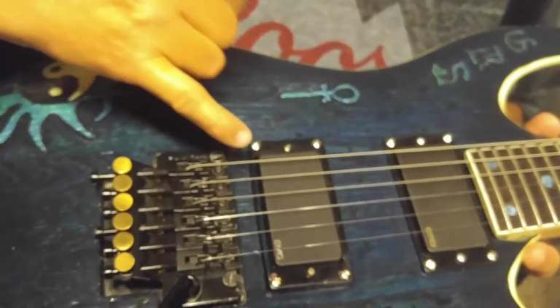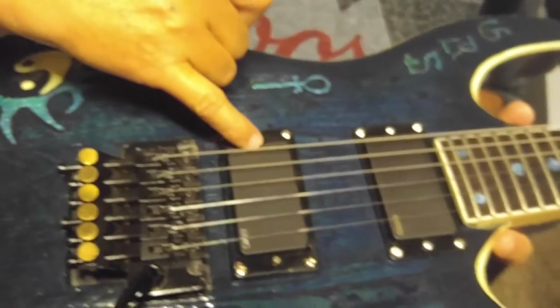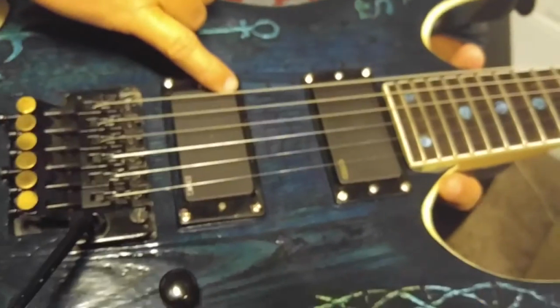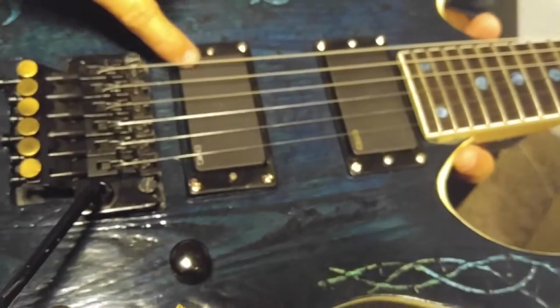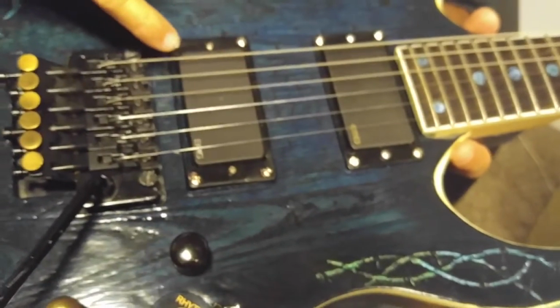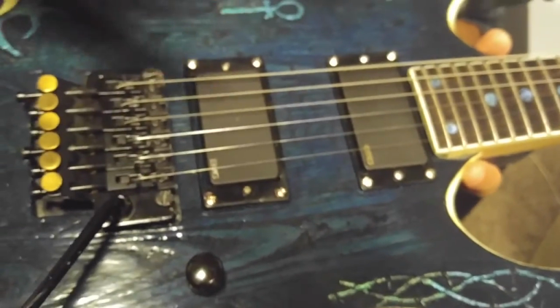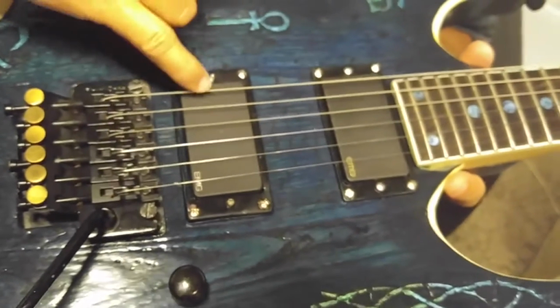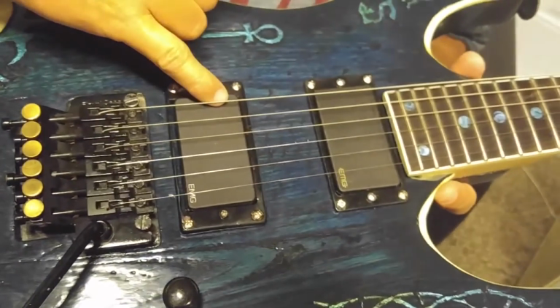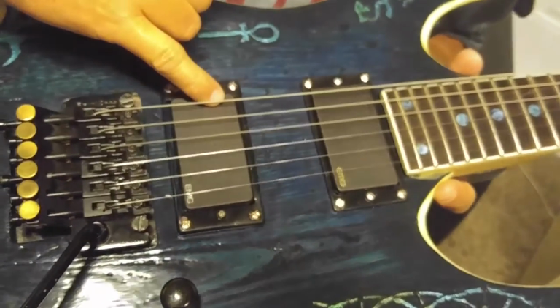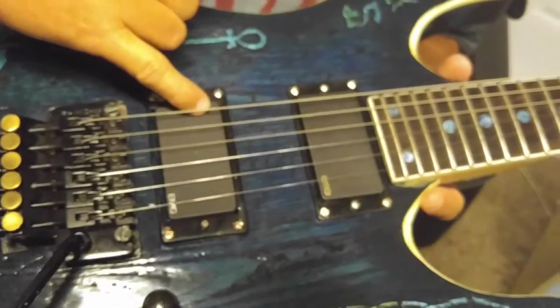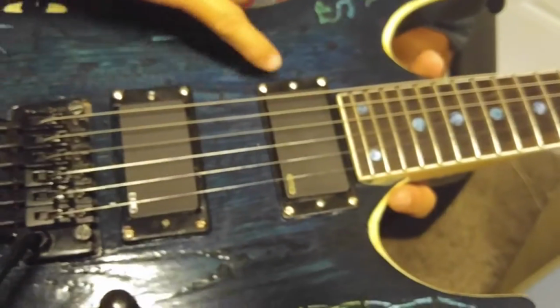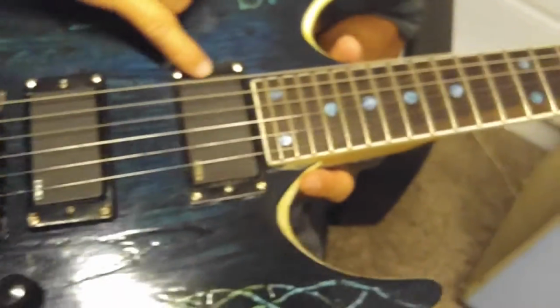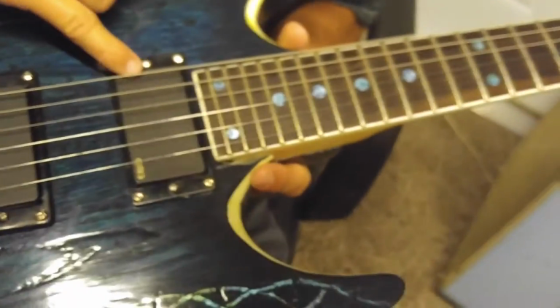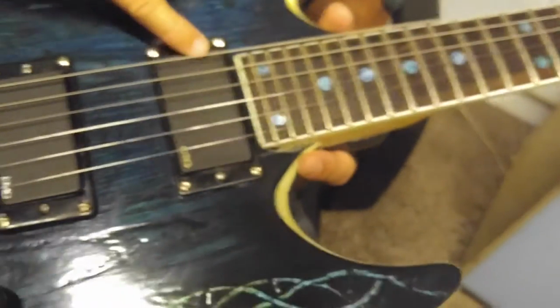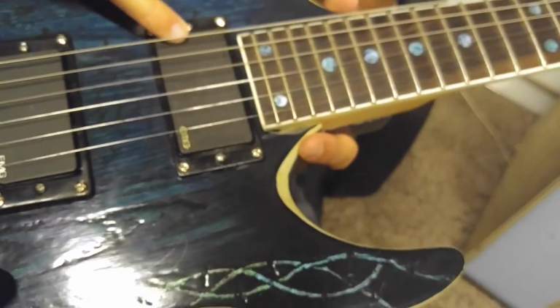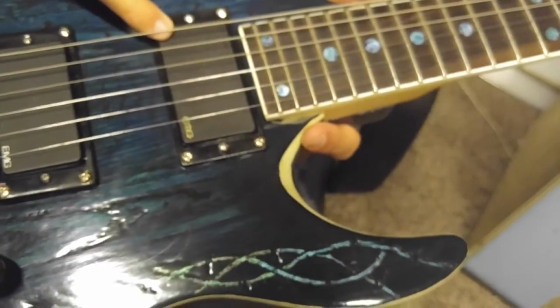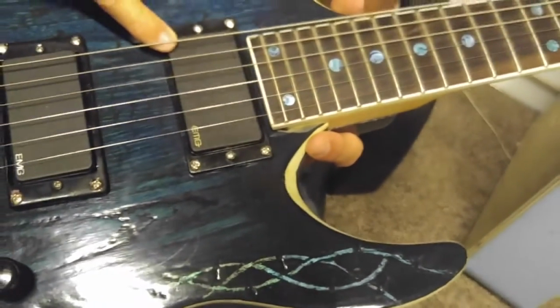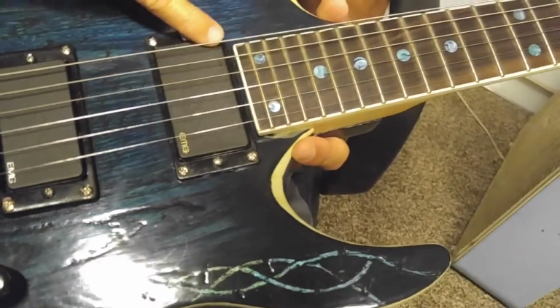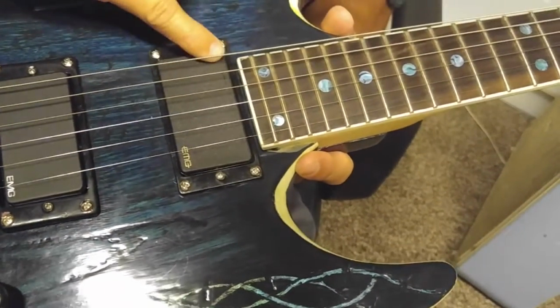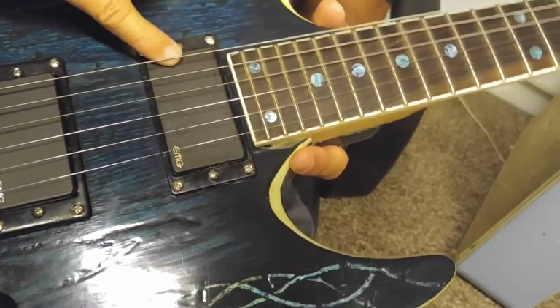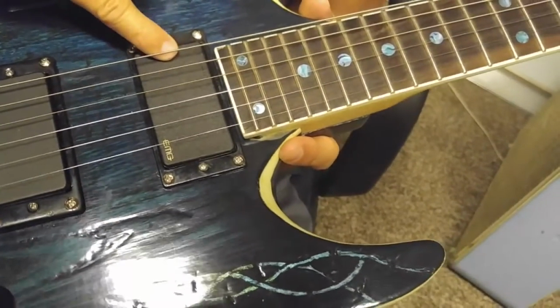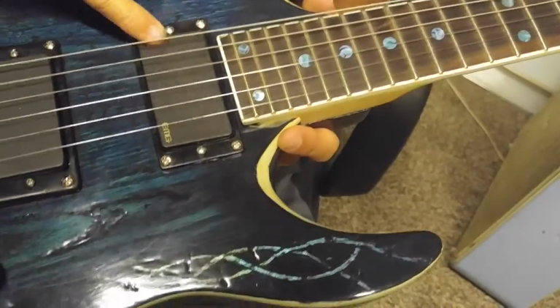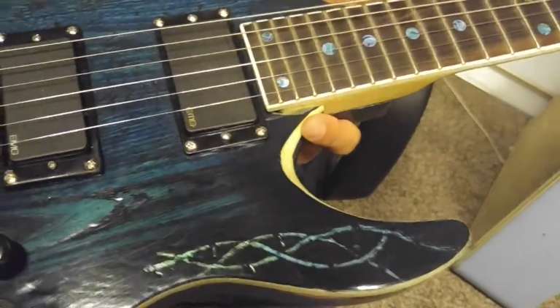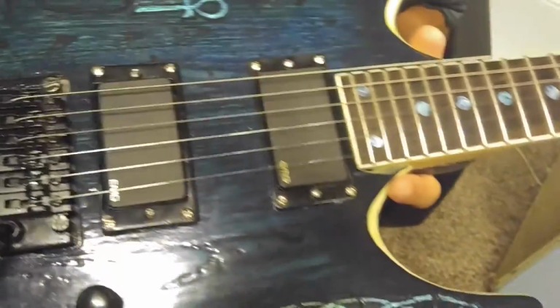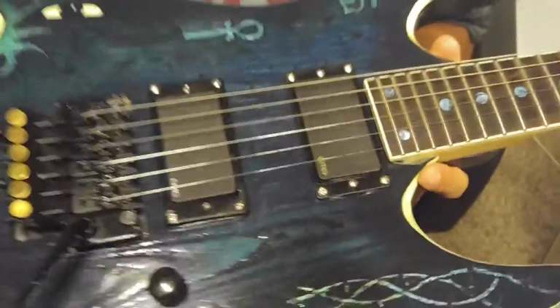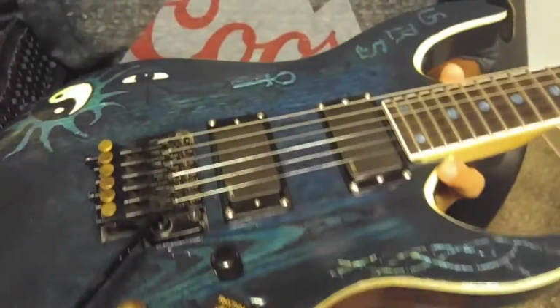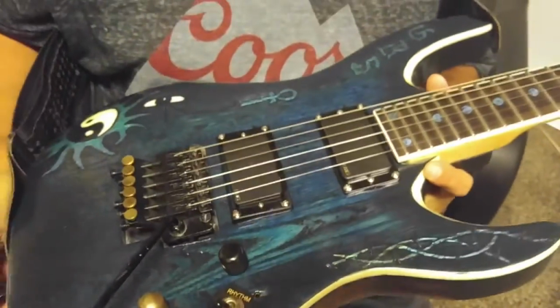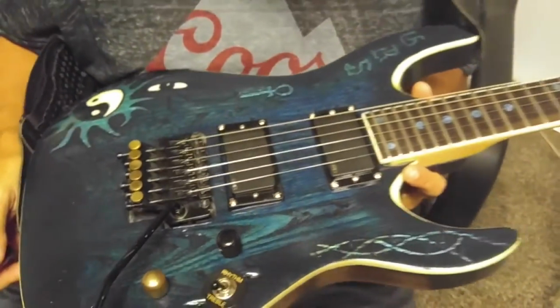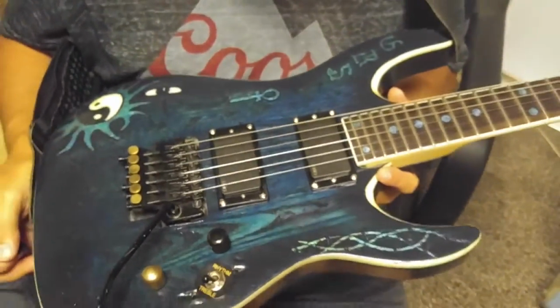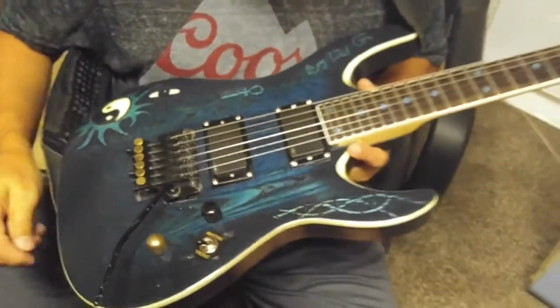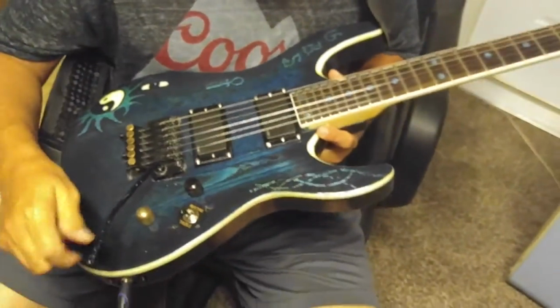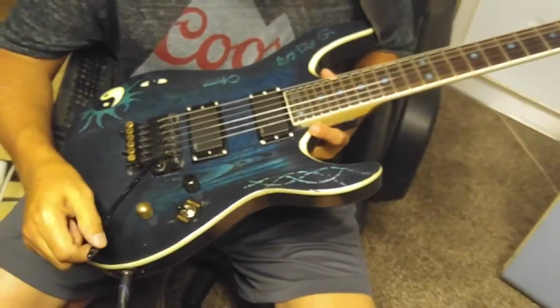I got a 1982 or '83 EMG 81, and I recently bought this EMG 85 which is probably only about five or six years old. I put all that in there today — just got it done.